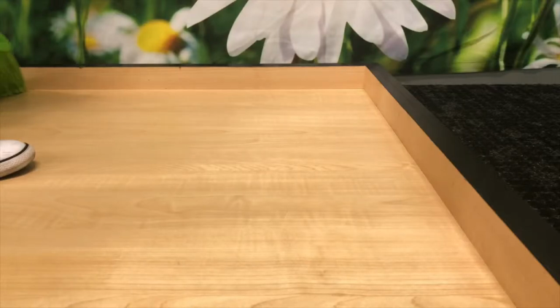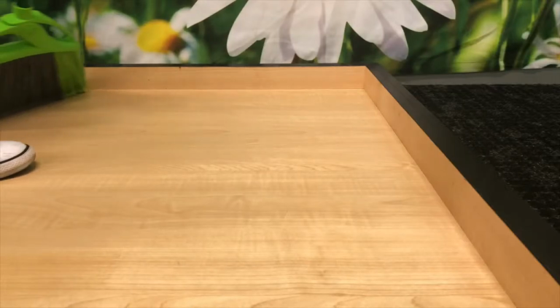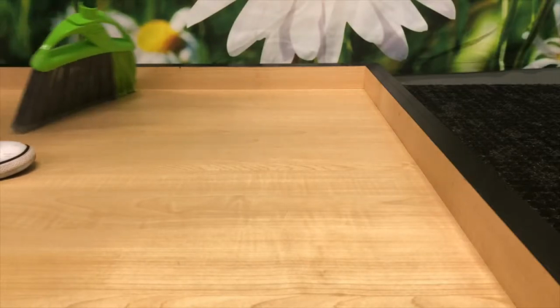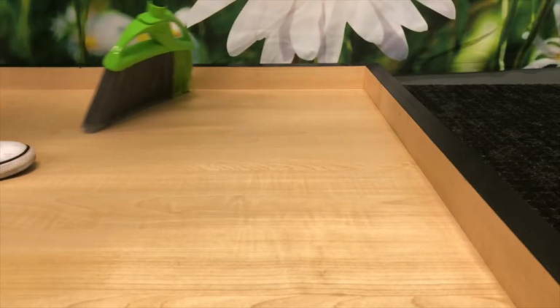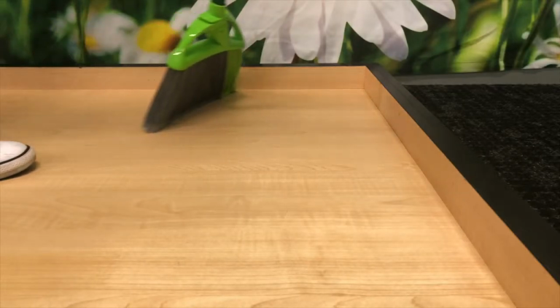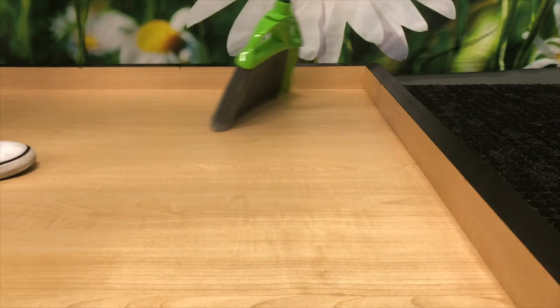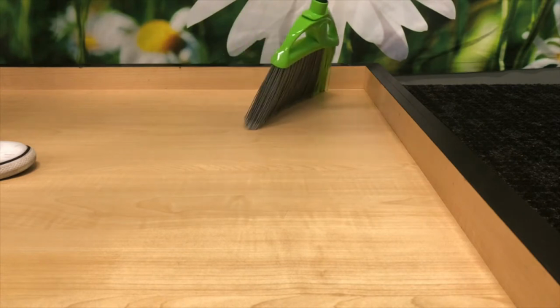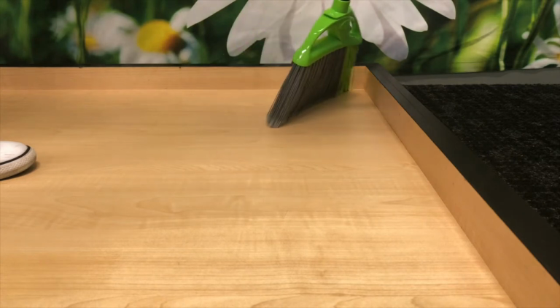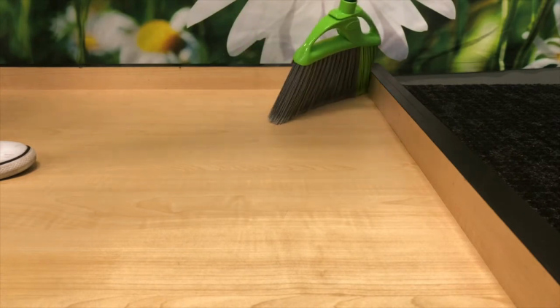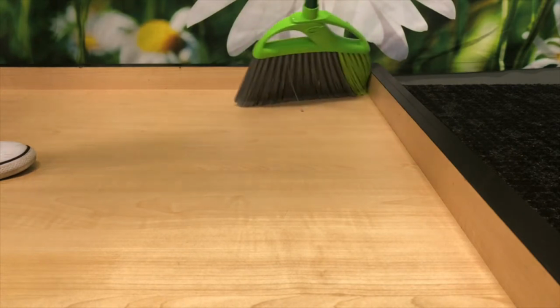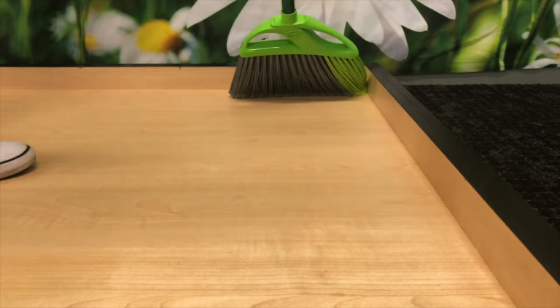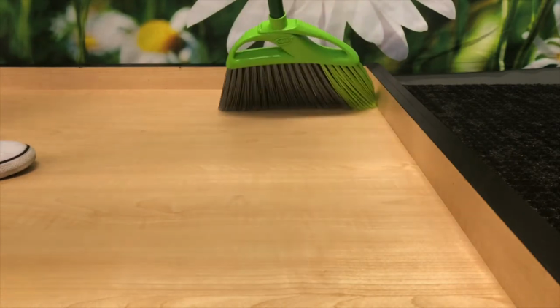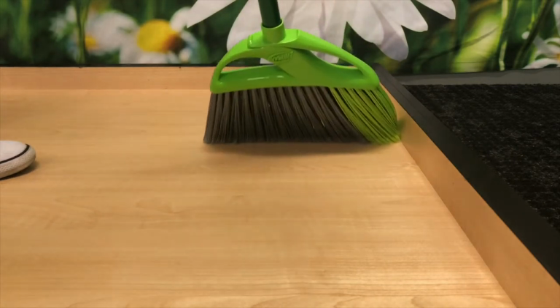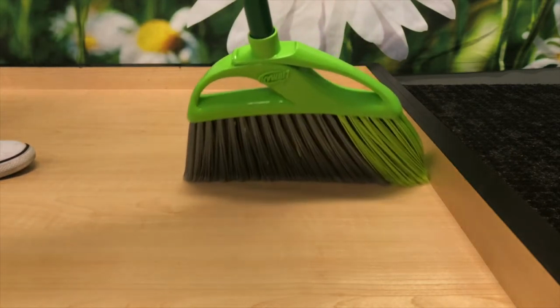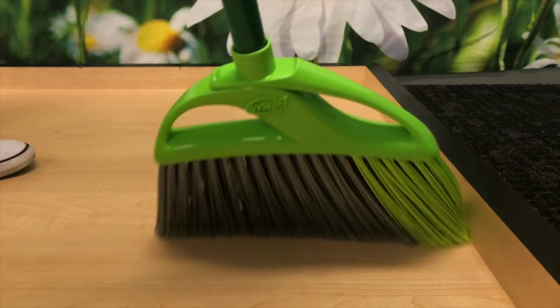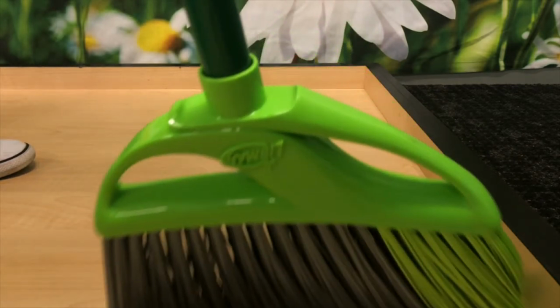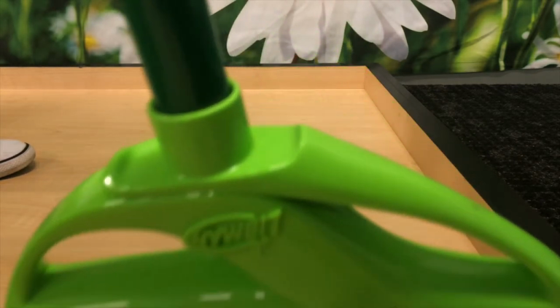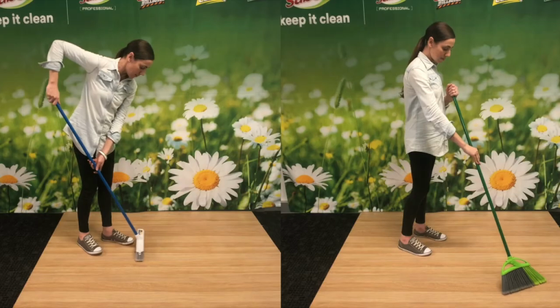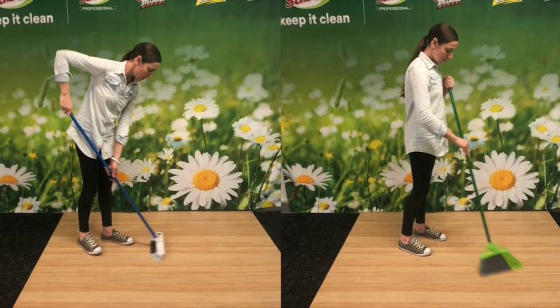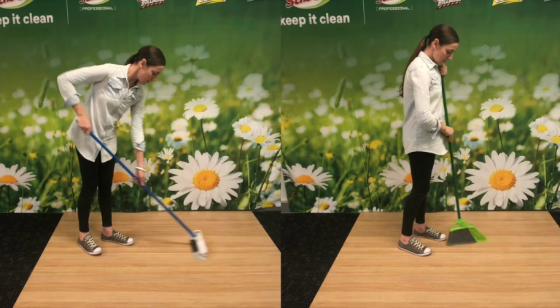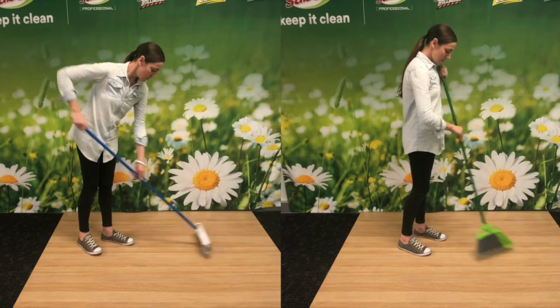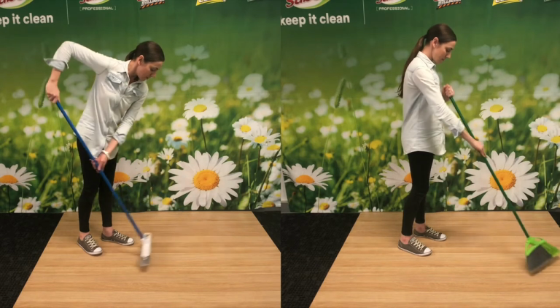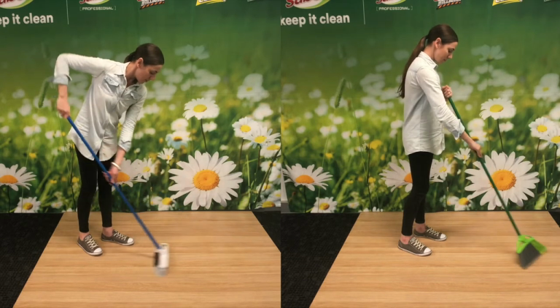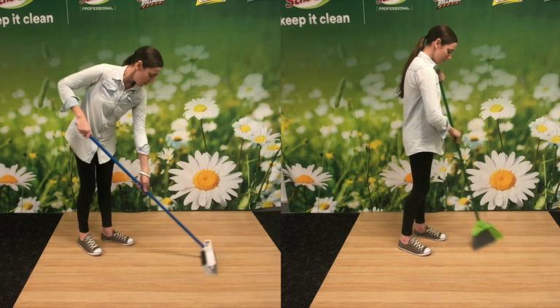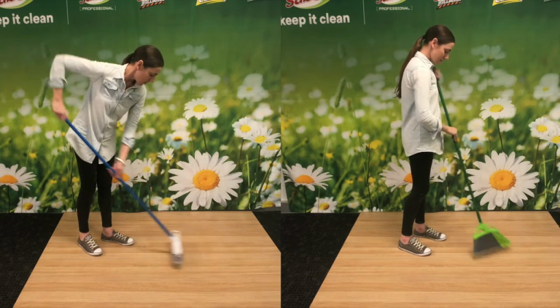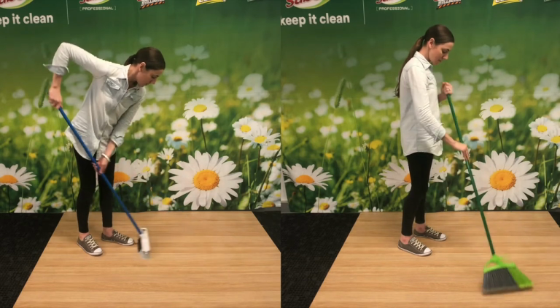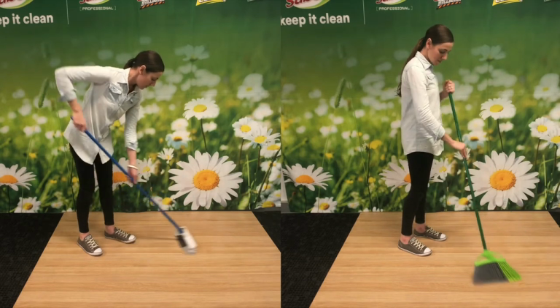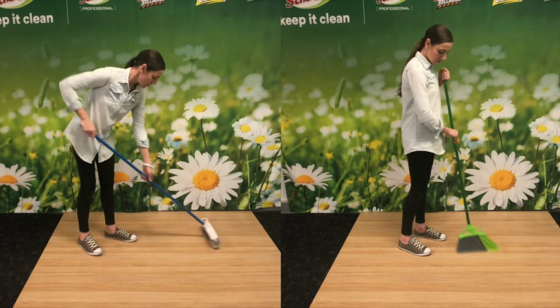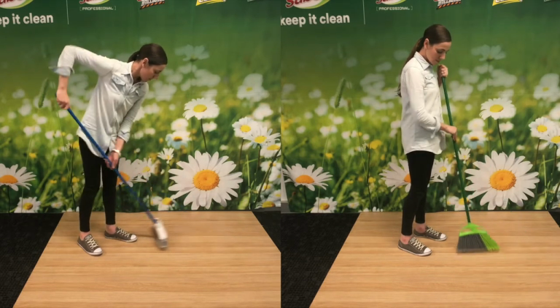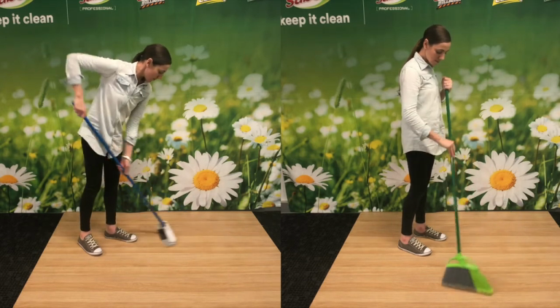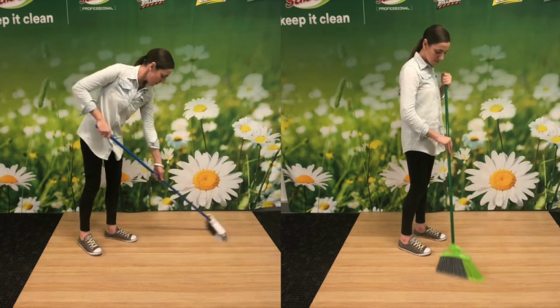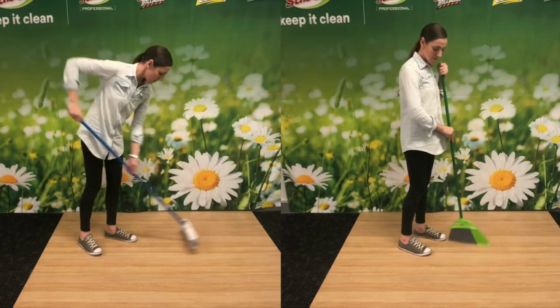The narrow broom head fits into even the smallest gaps and the angled bristles reach right into corners. The upright design promotes a more ergonomic sweeping posture, so it's even better for you.